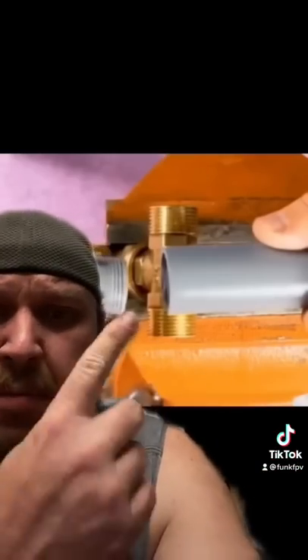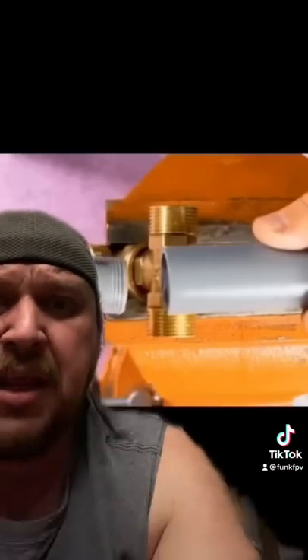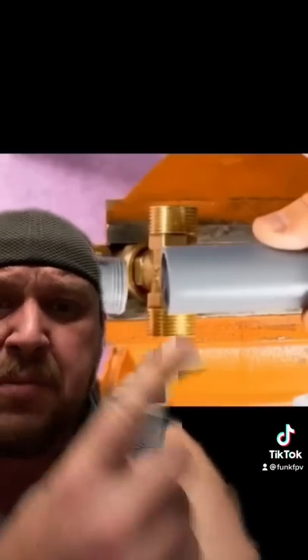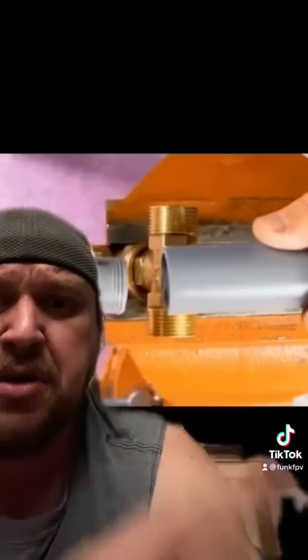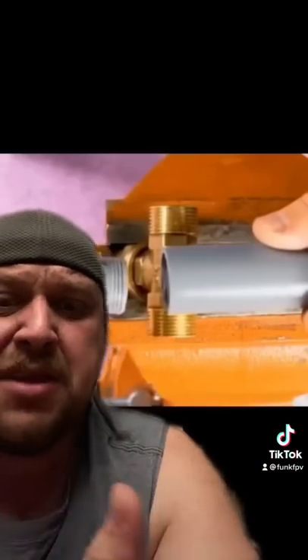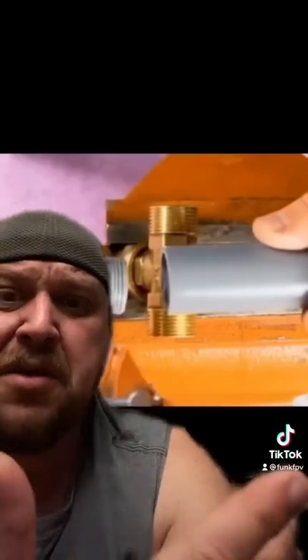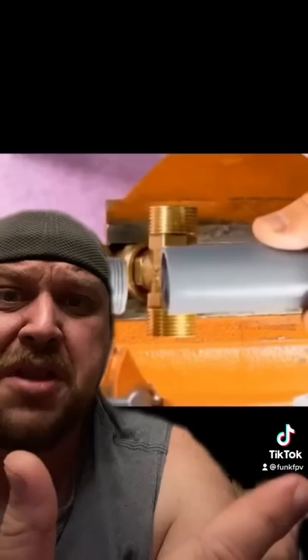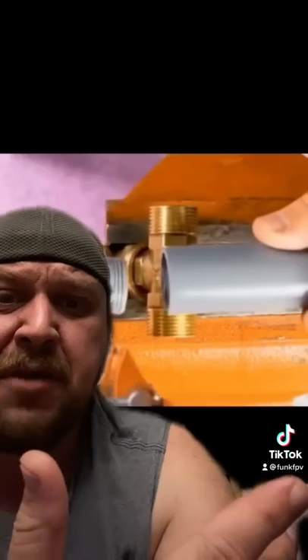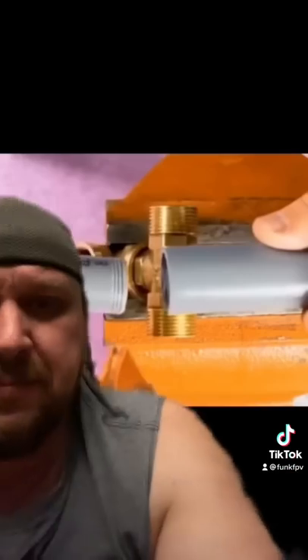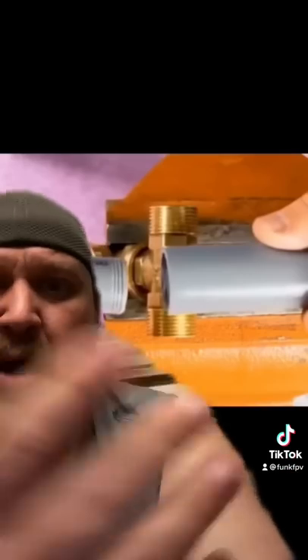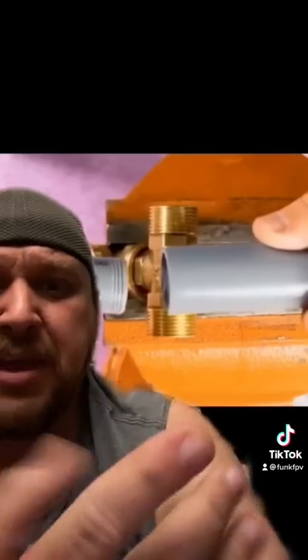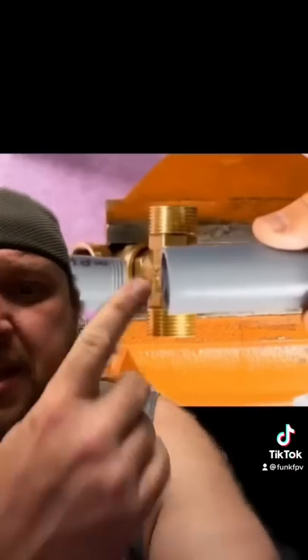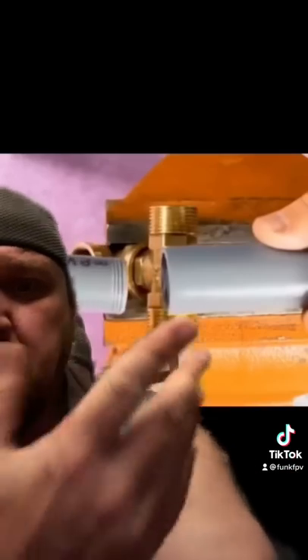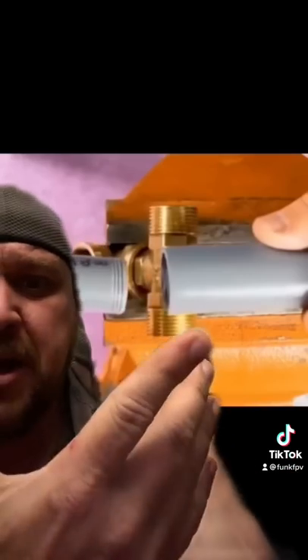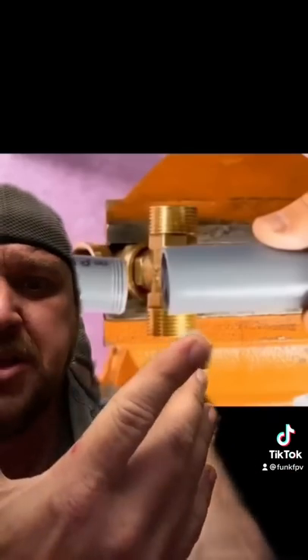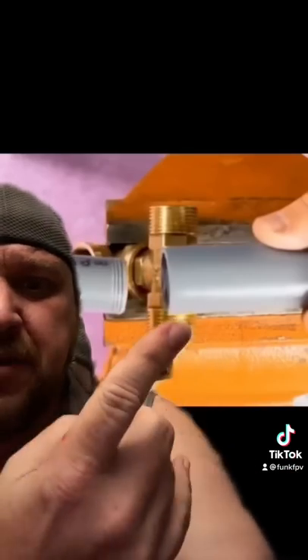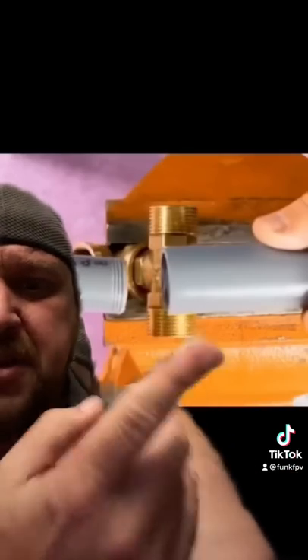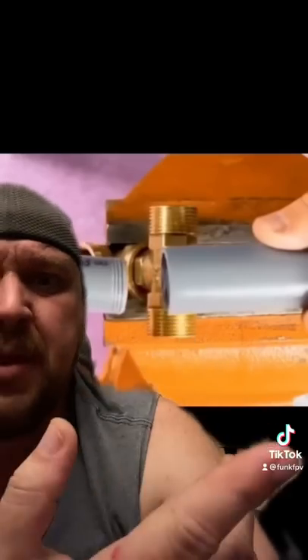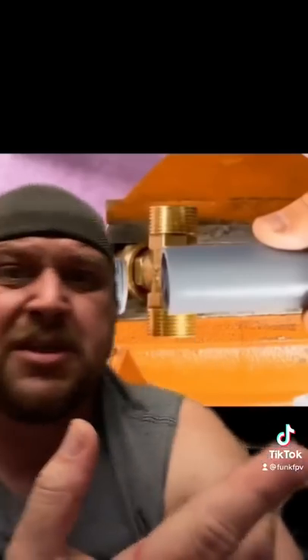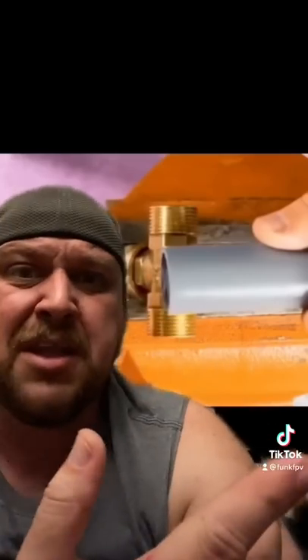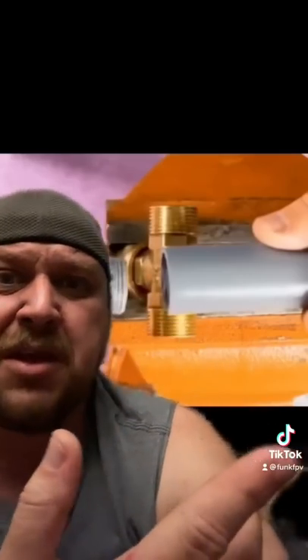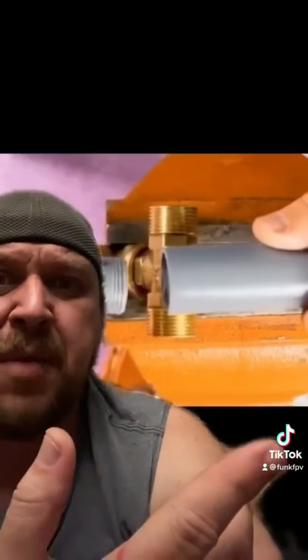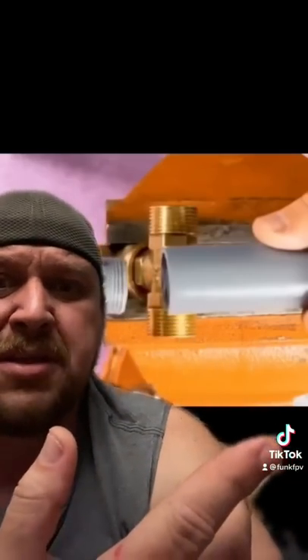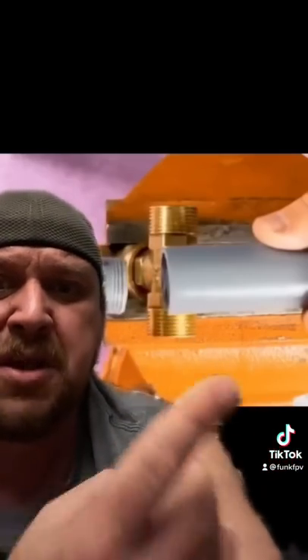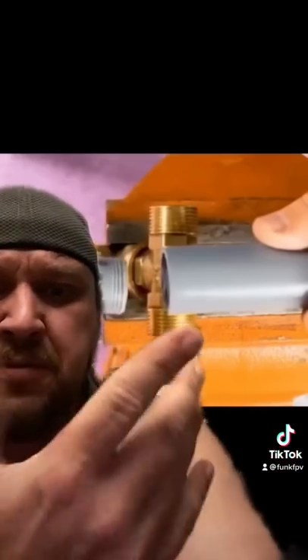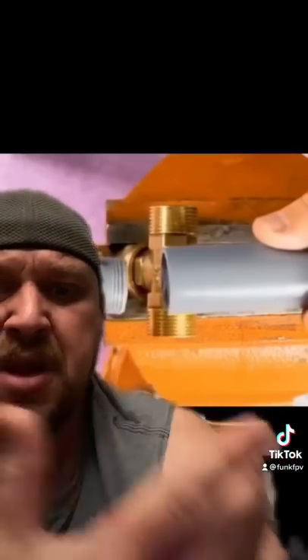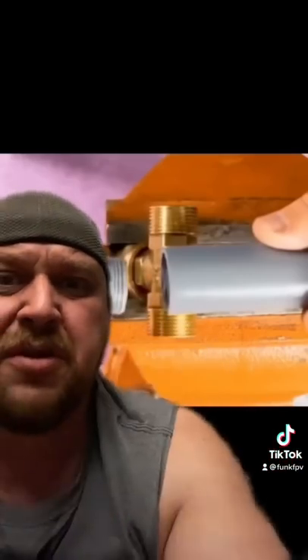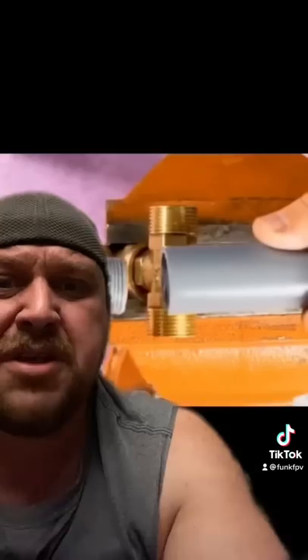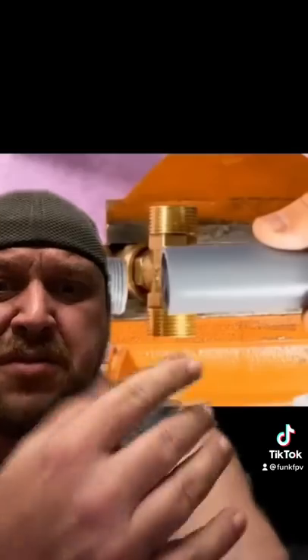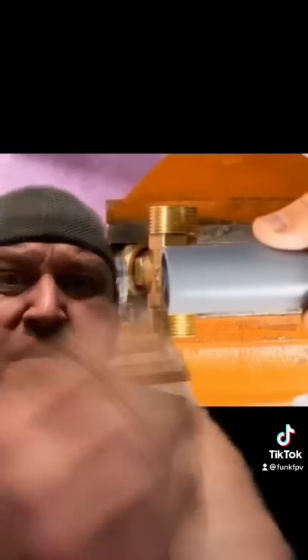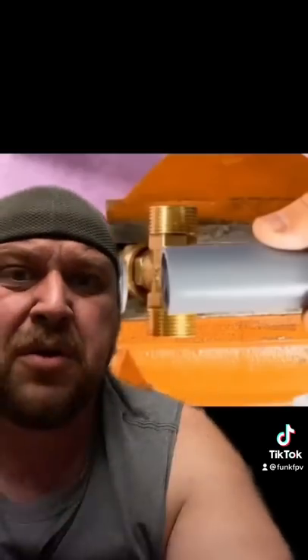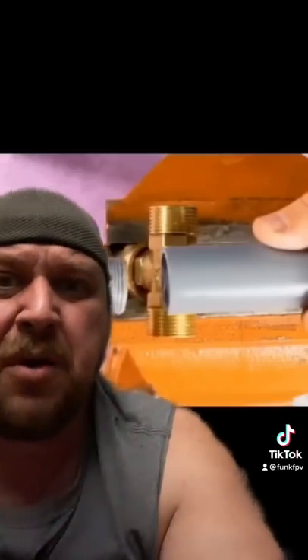We're pretending like the person who made this video knows the difference. All that being said, the proper connection for this type of PVC costs pennies, so there's absolutely no reason to do this — no matter what you're doing, it's dumb. That's what he thinks.